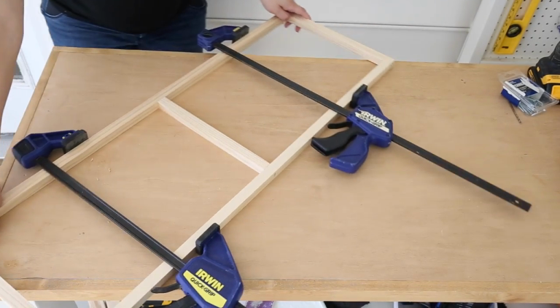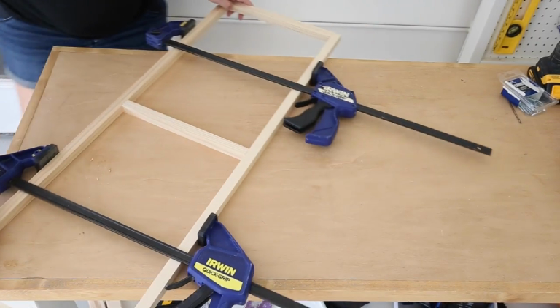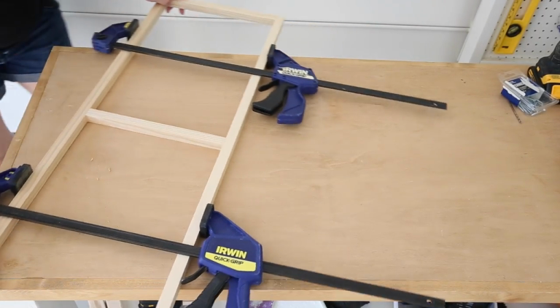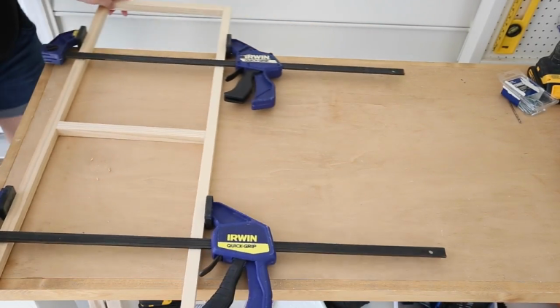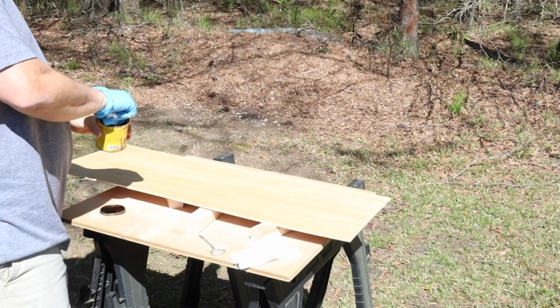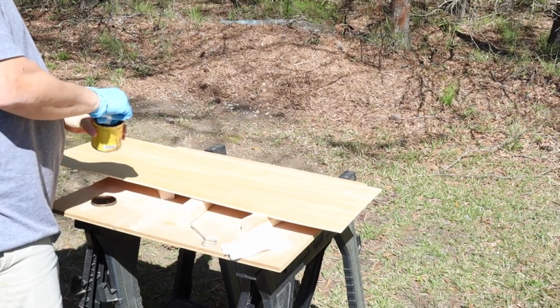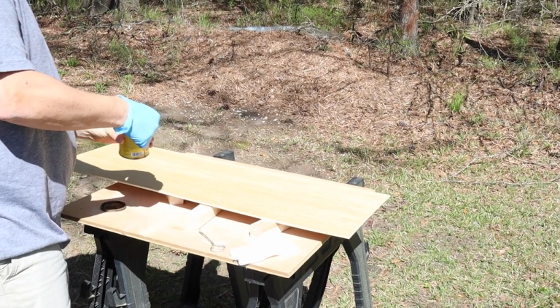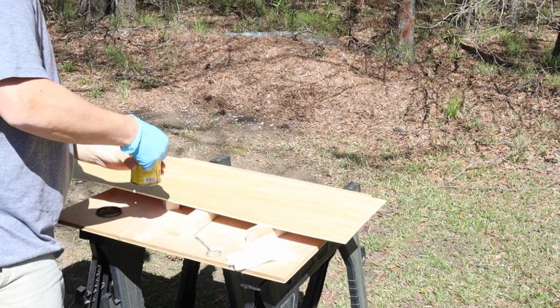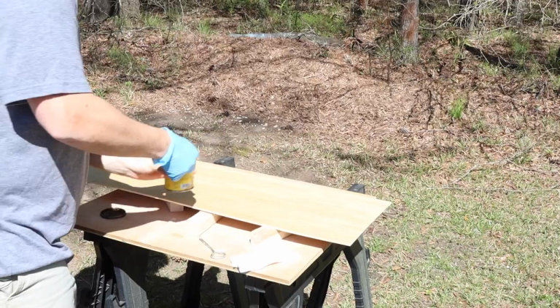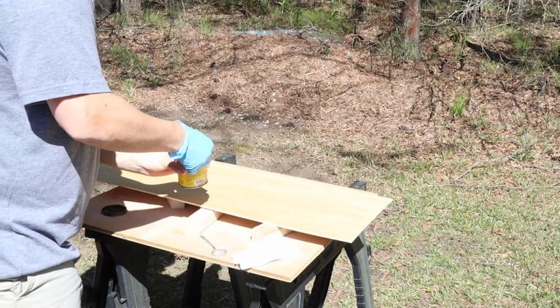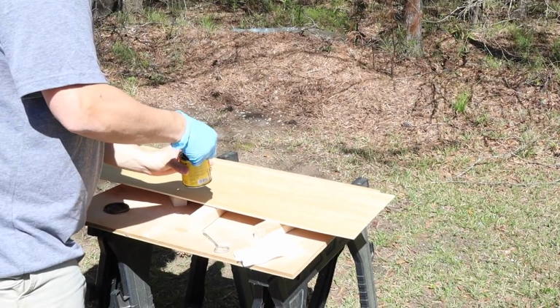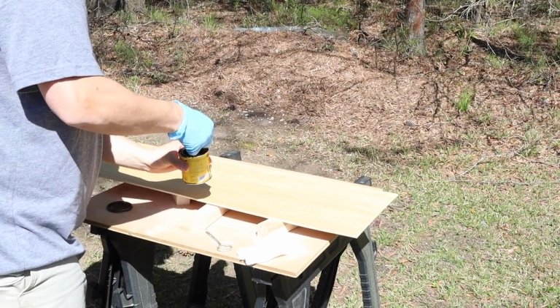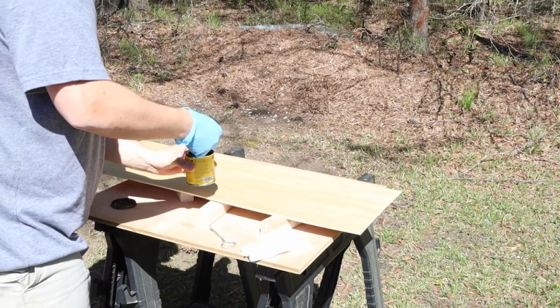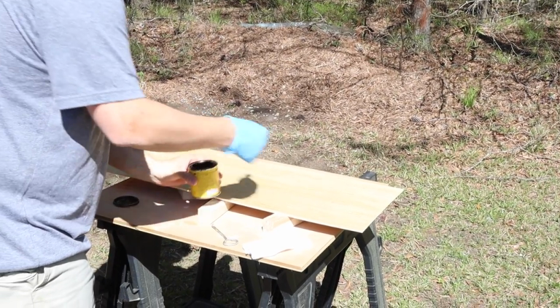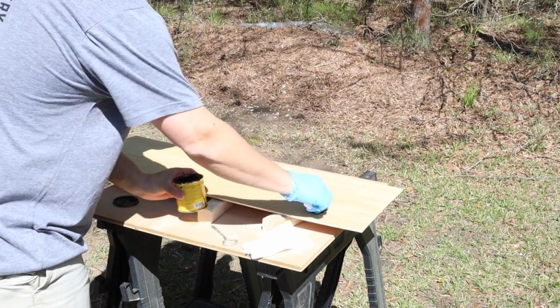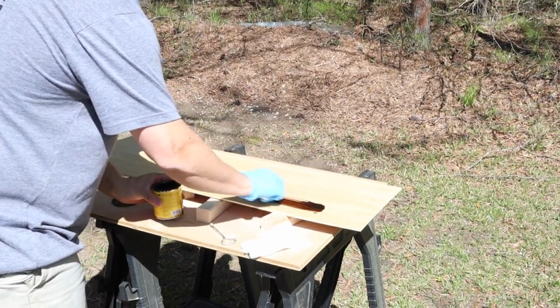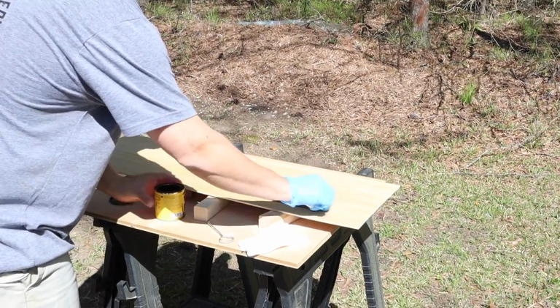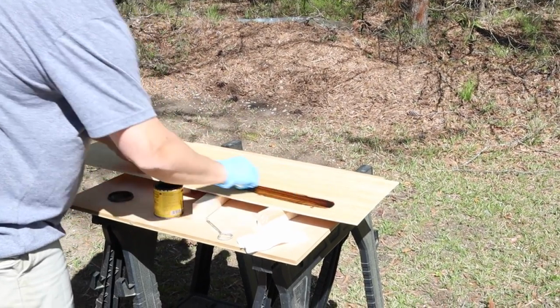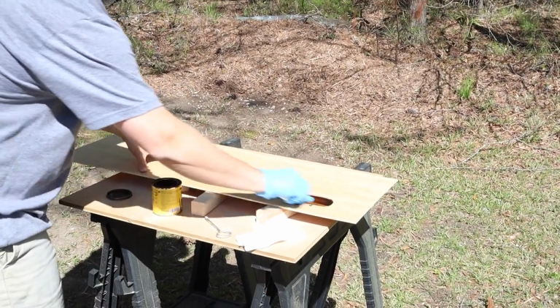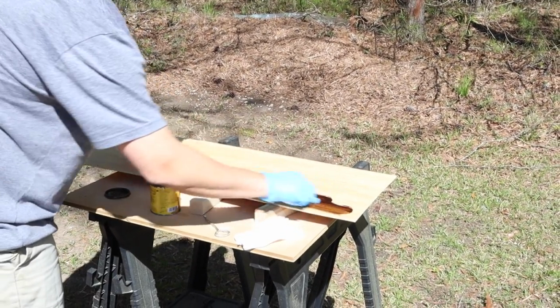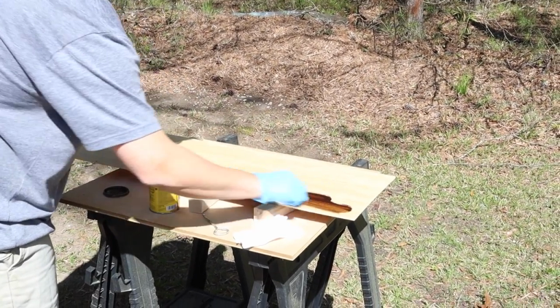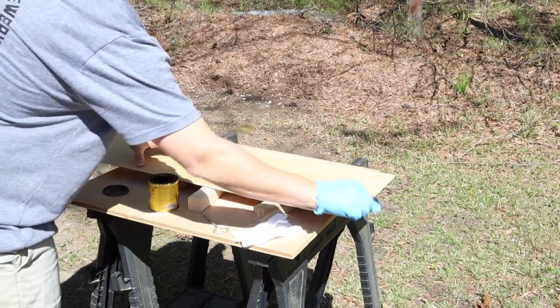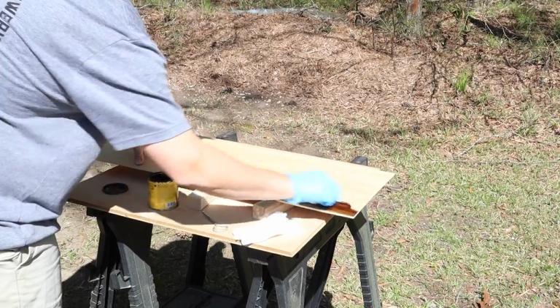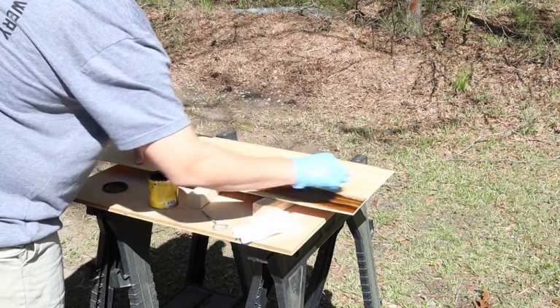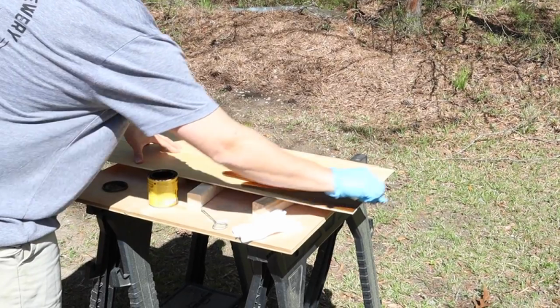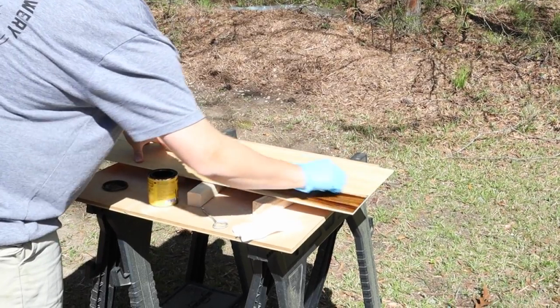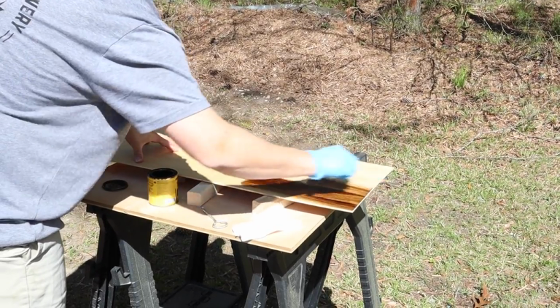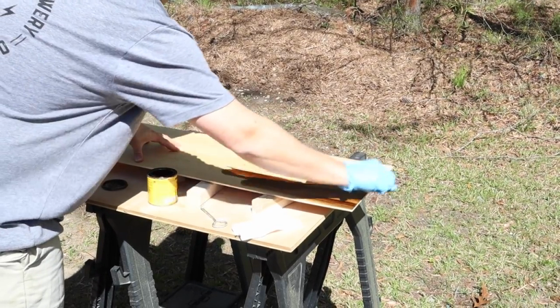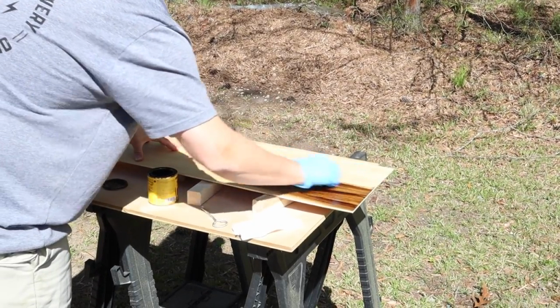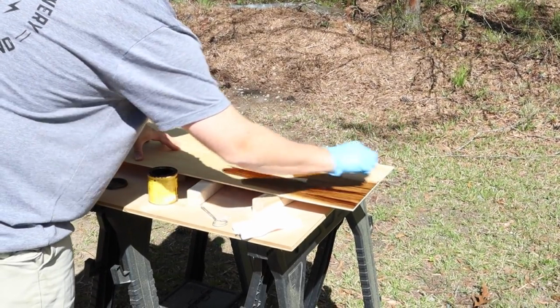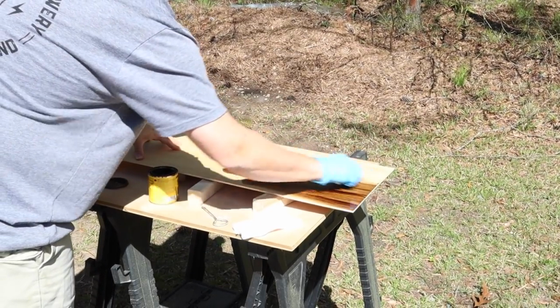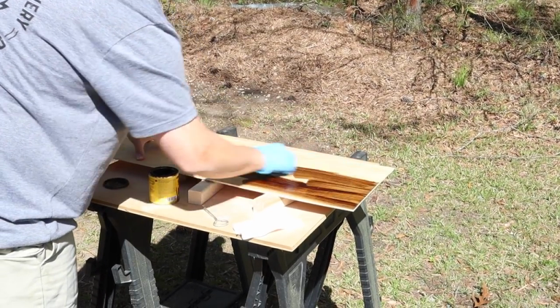After the frame was built, Brandon went ahead and stained and added a top coat to the plywood and one by two trim for the floating shelf before installing it on the wall. I will link the stain color and polyurethane top coat we used below this video.